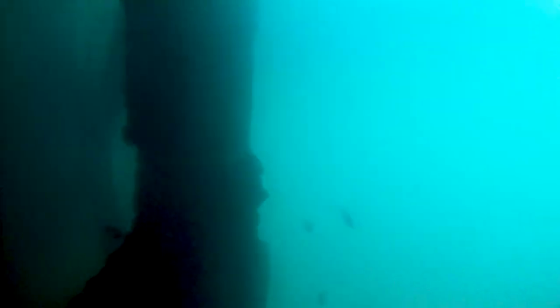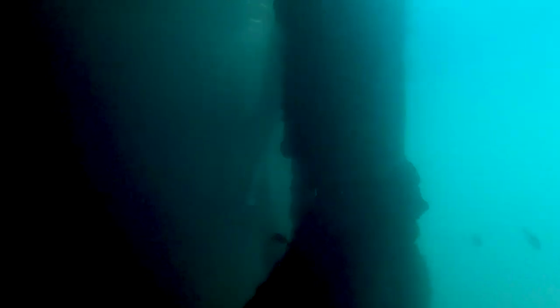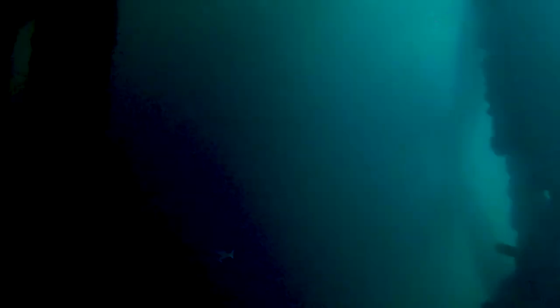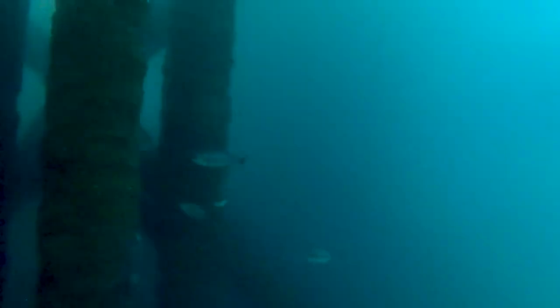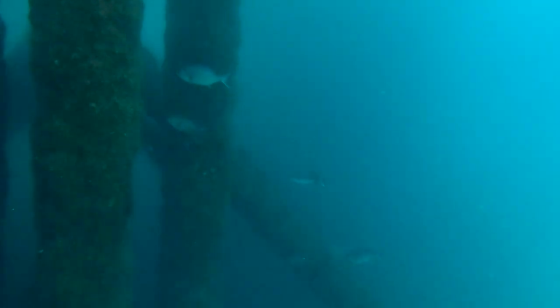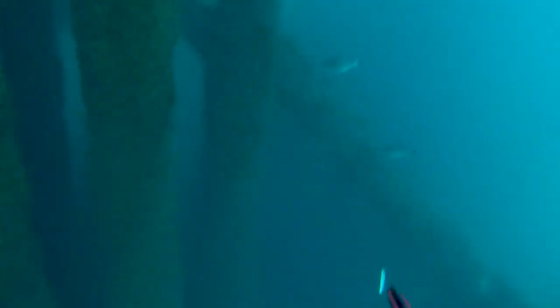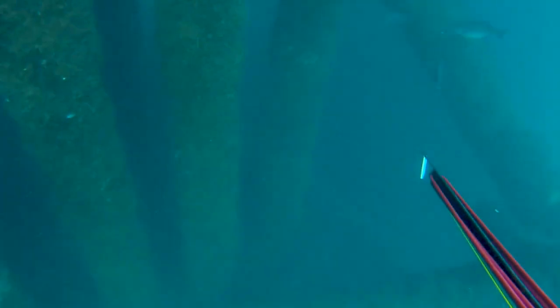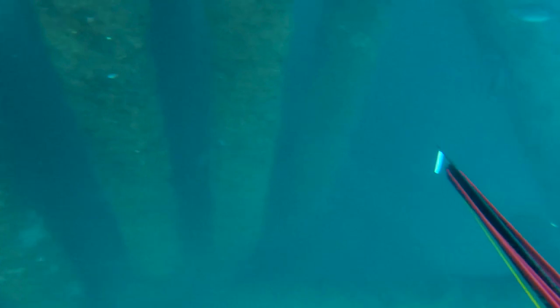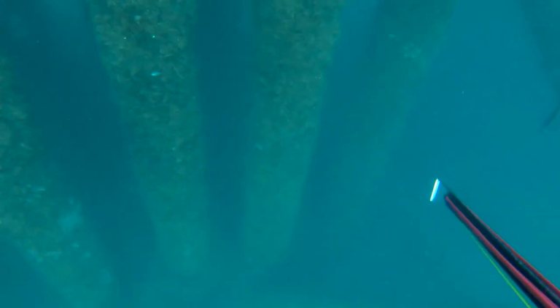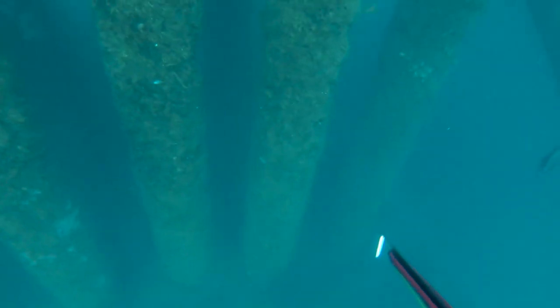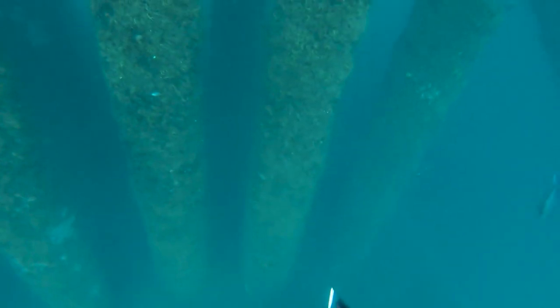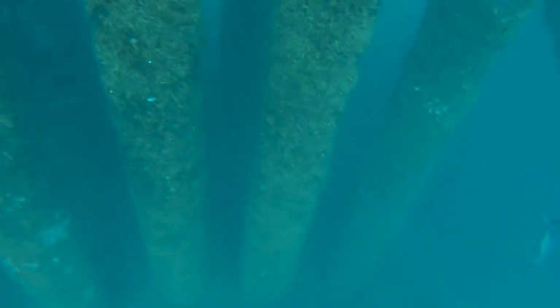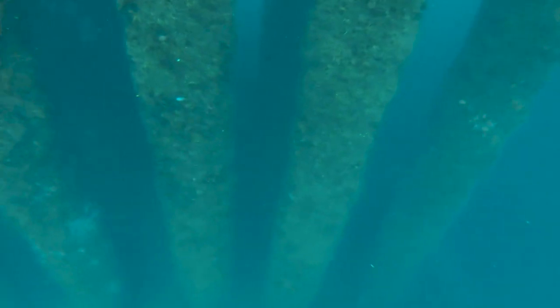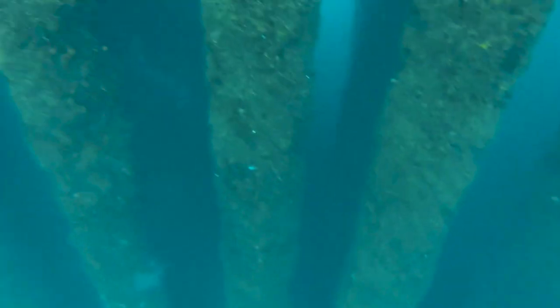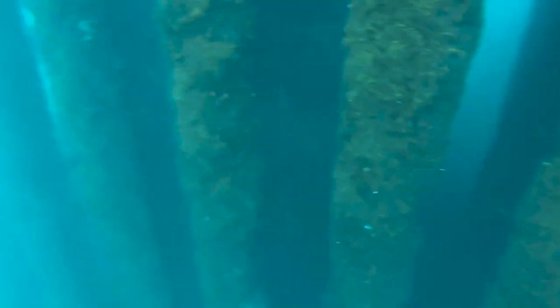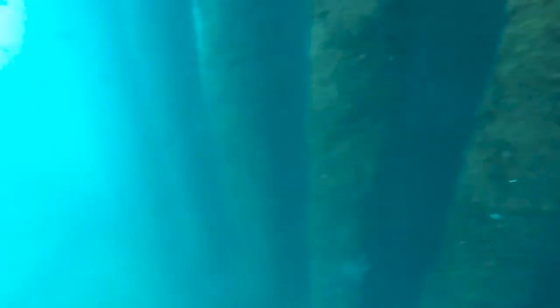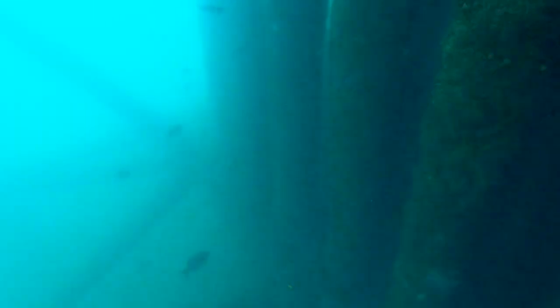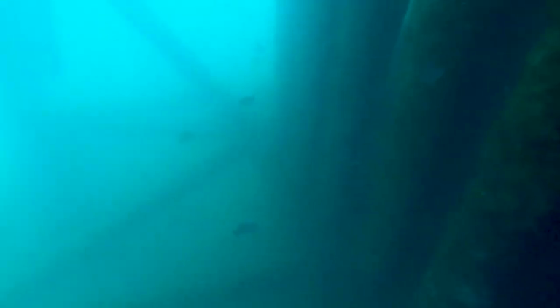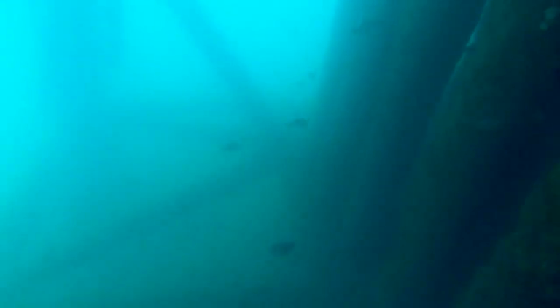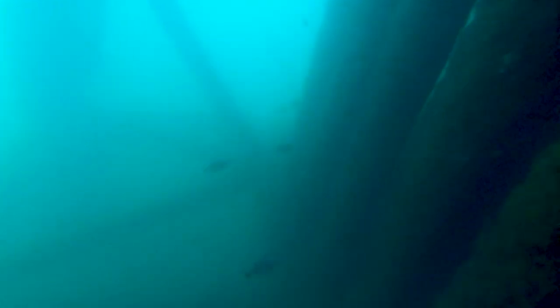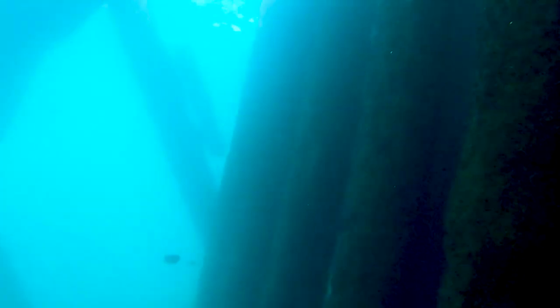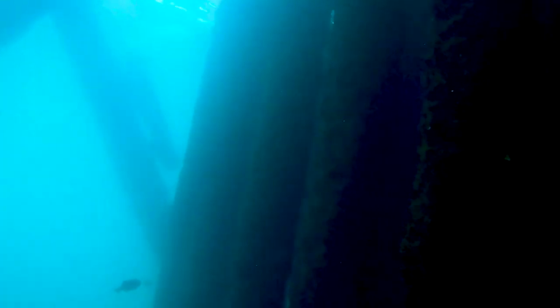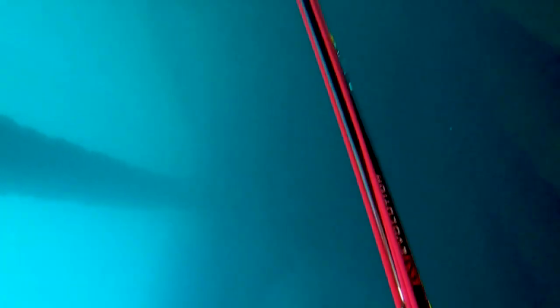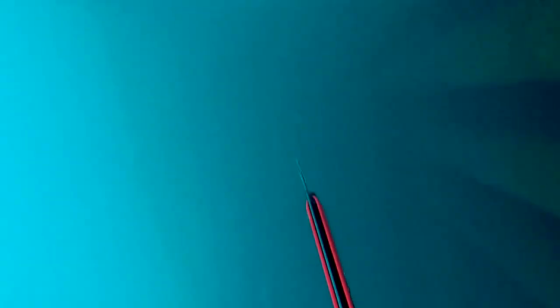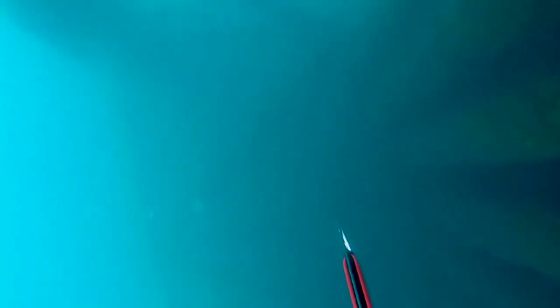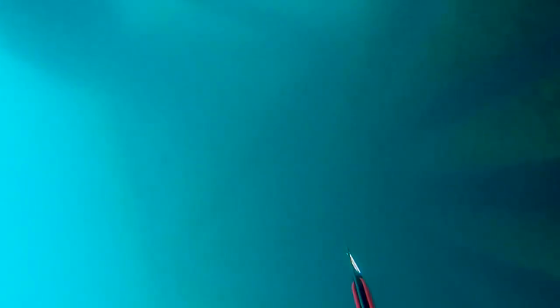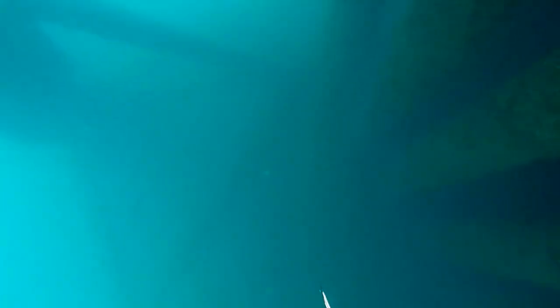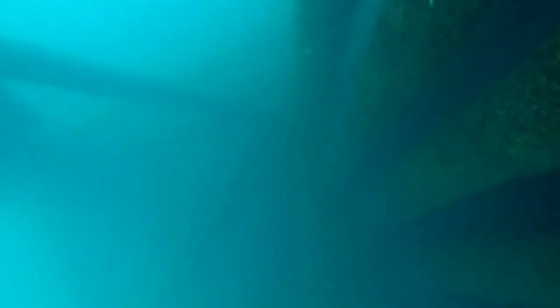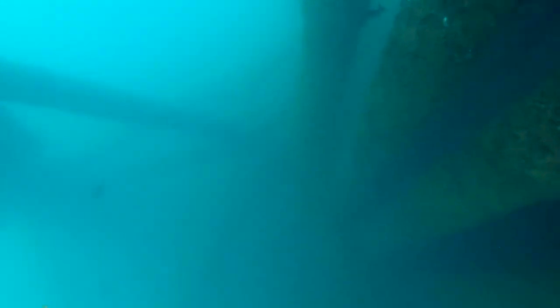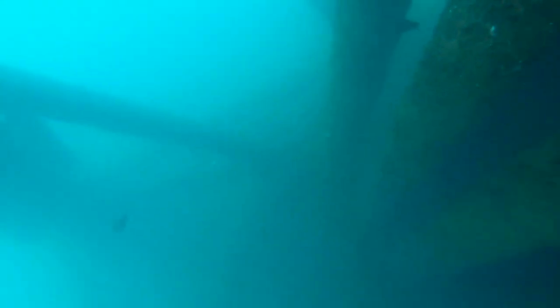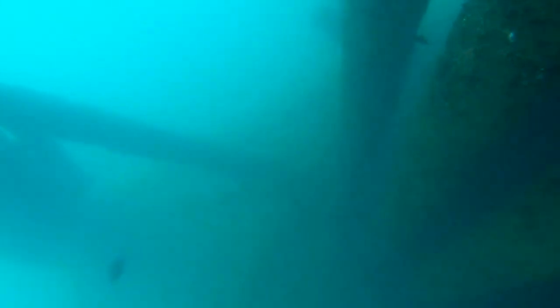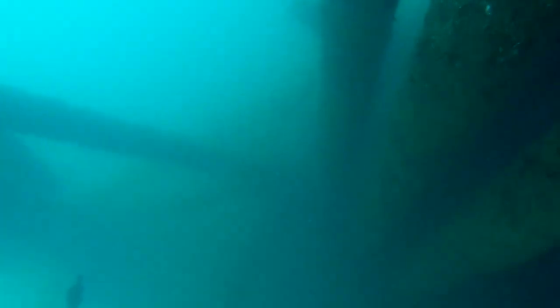Also, the currents can be pretty crazy. This is a big blue water dive. Essentially, this is a floating reef in the middle of the ocean, so you just have to take all these things into consideration.